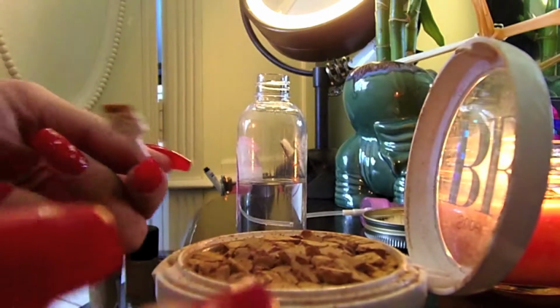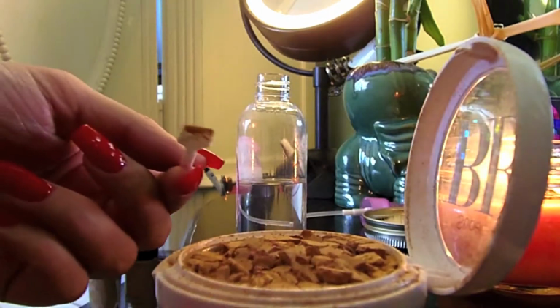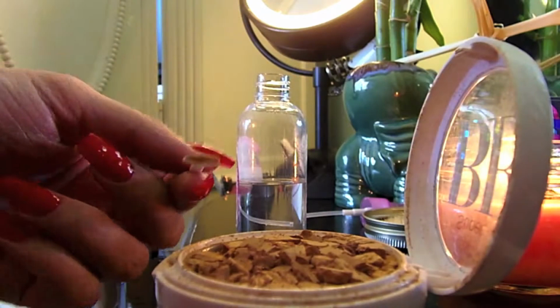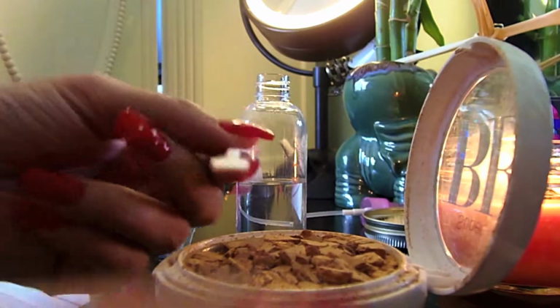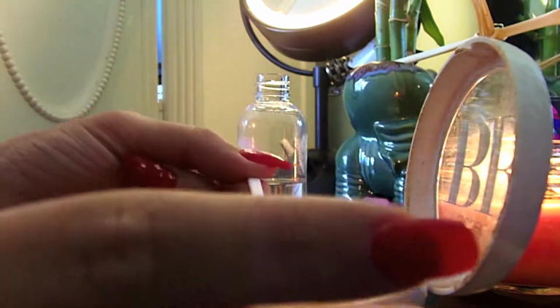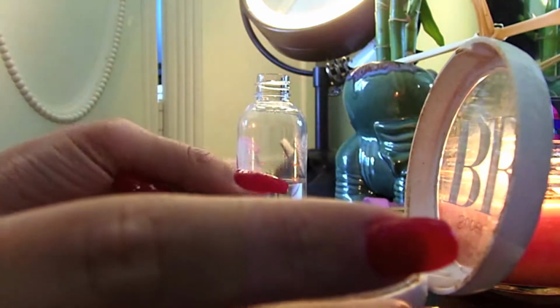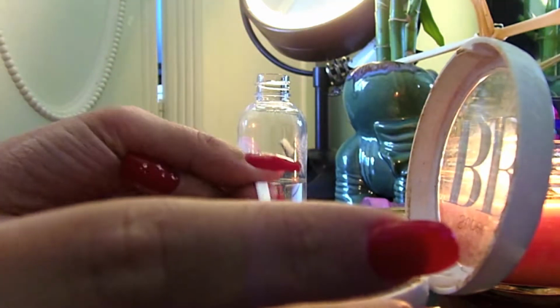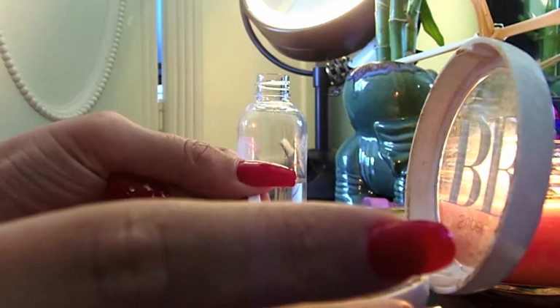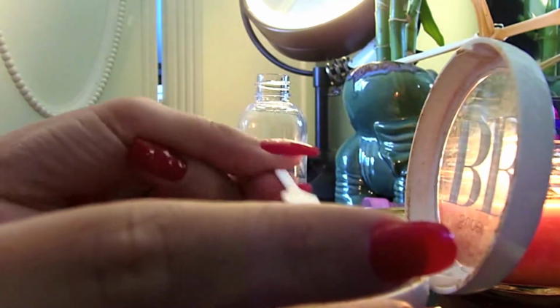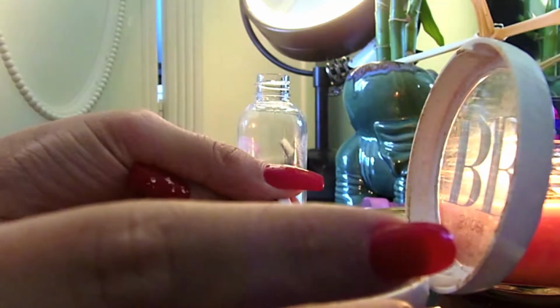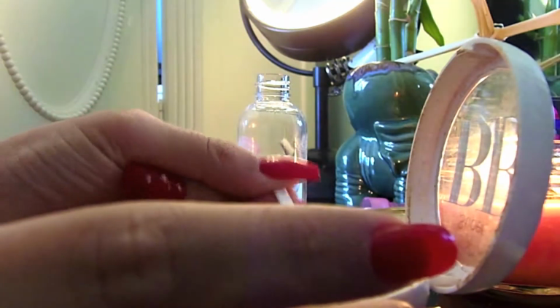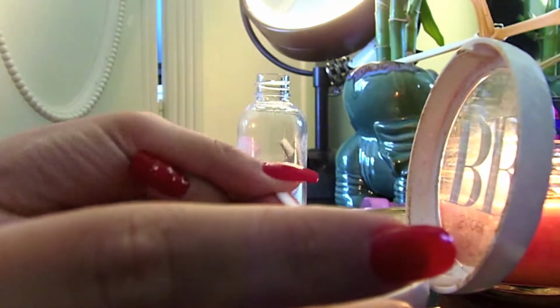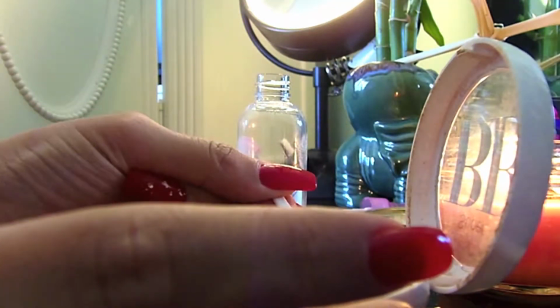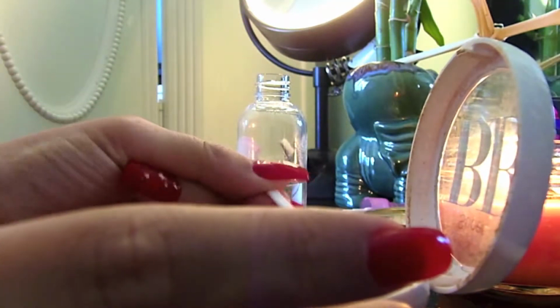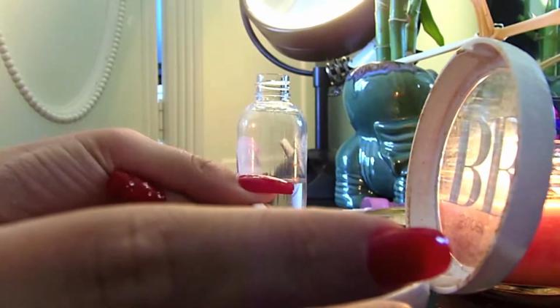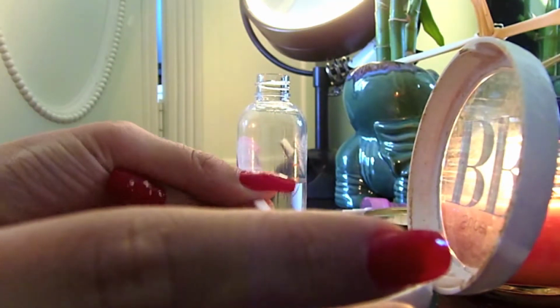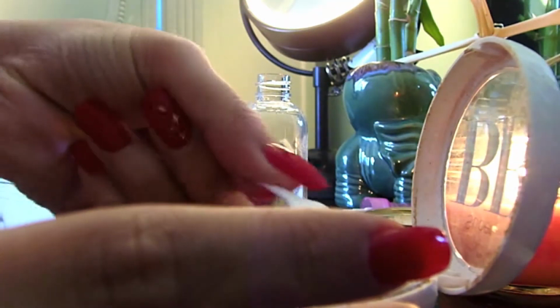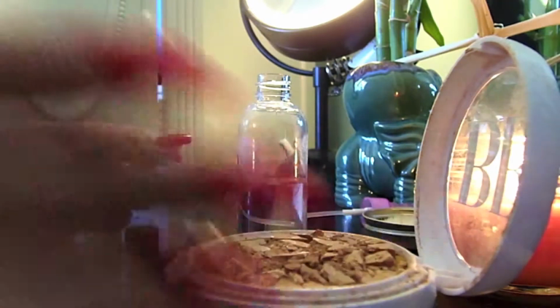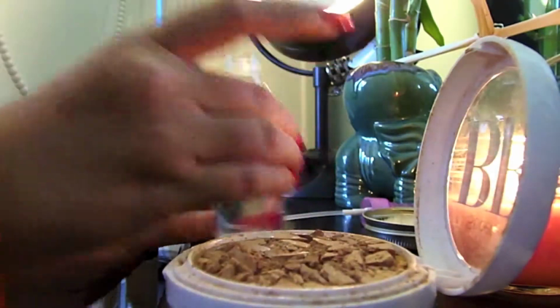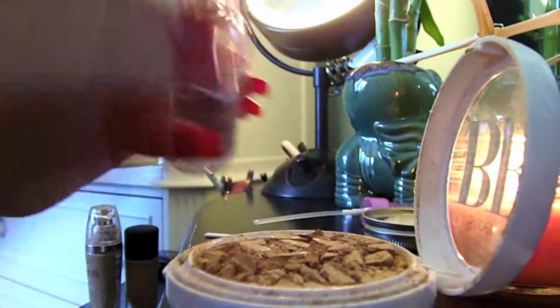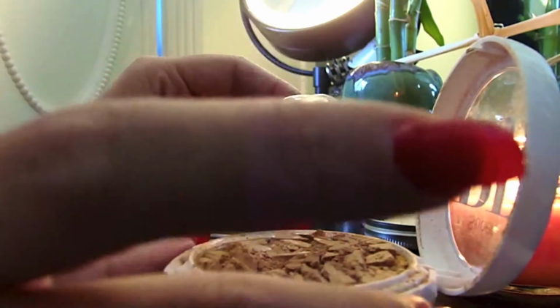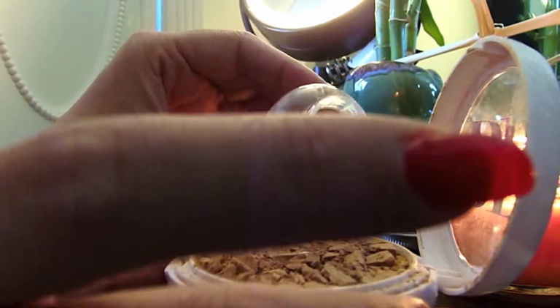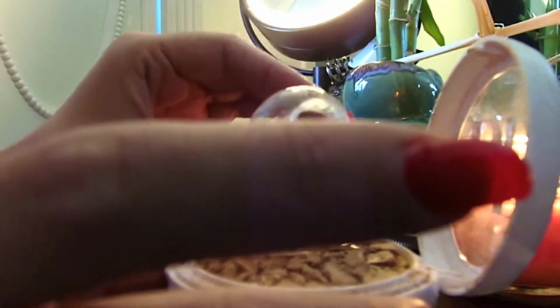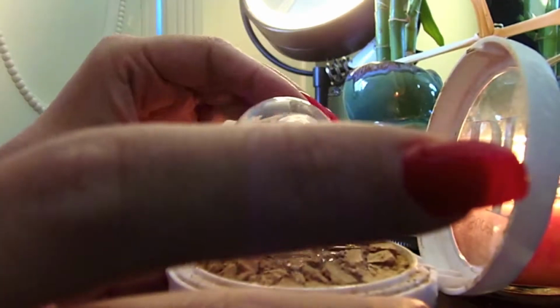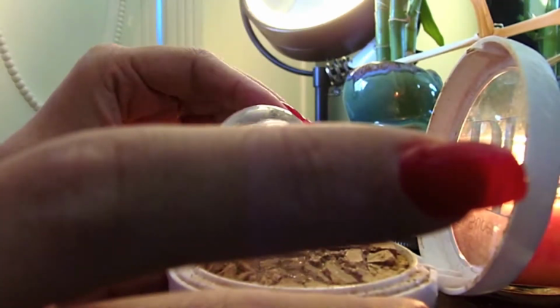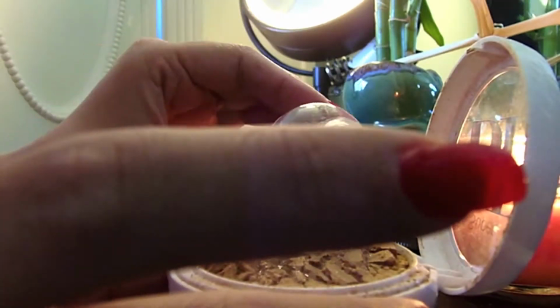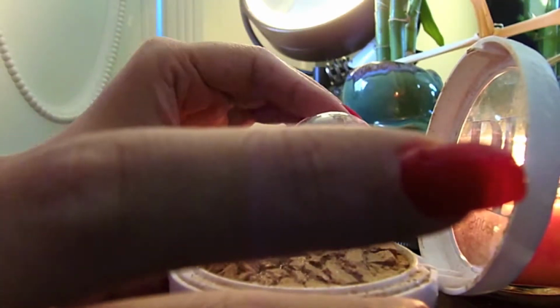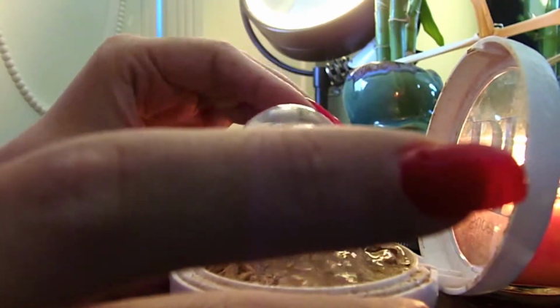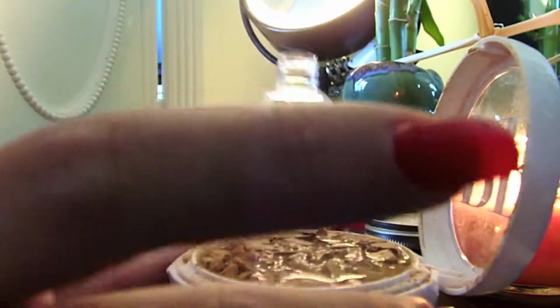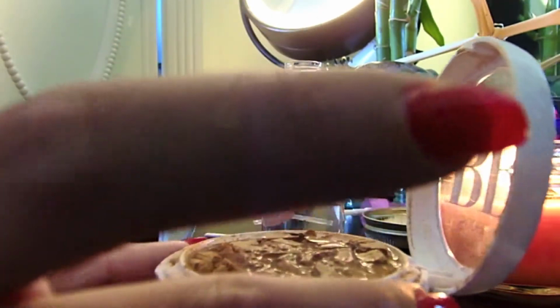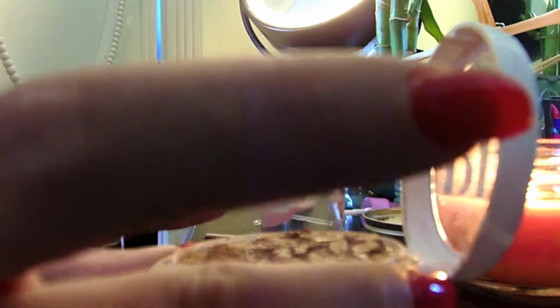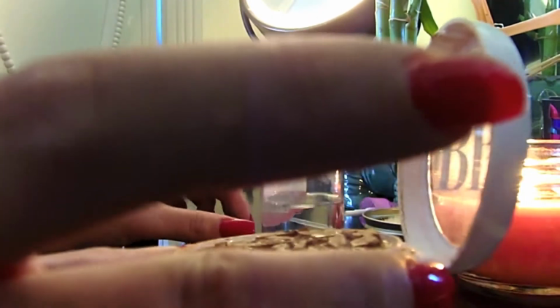Hey guys, so we've all broken eyeshadows, powders, whatever it may be before, and it's so frustrating because it gets all over the place when you open them up. So I'm going to teach you how to make them back into a solid.